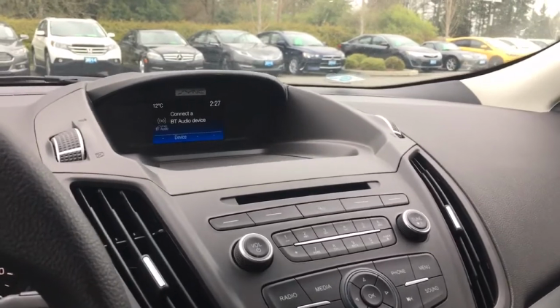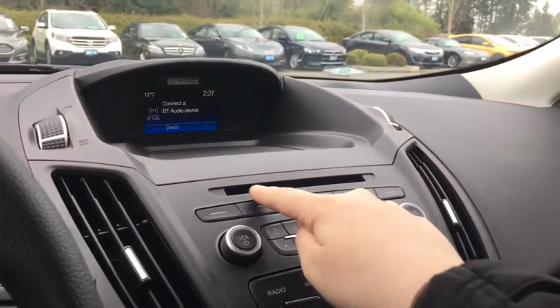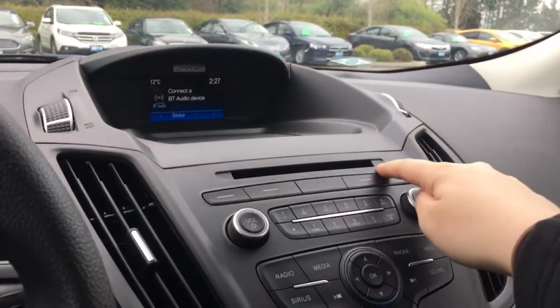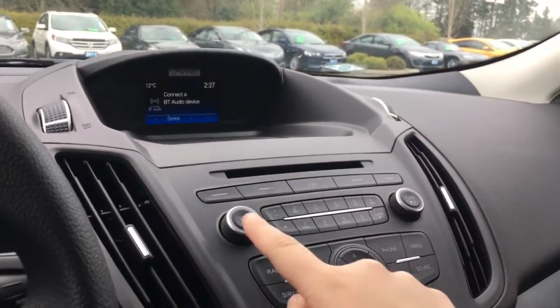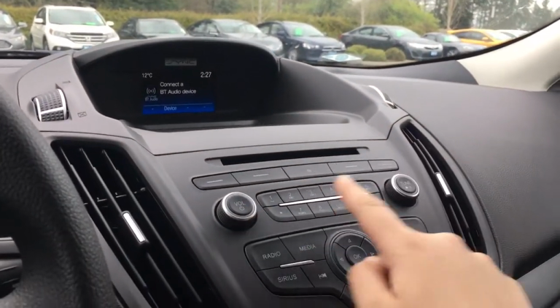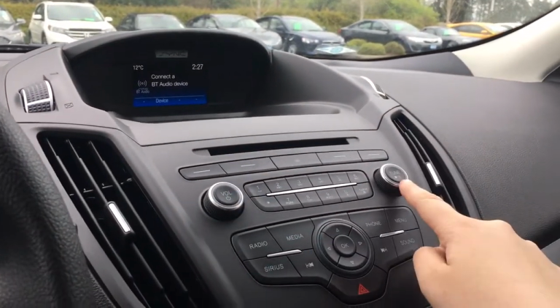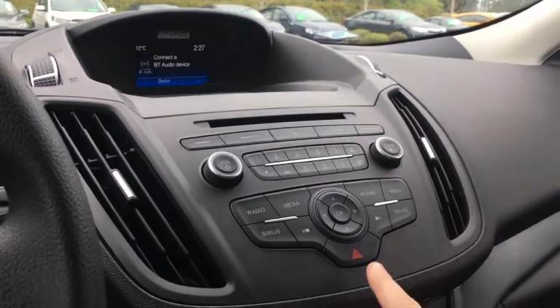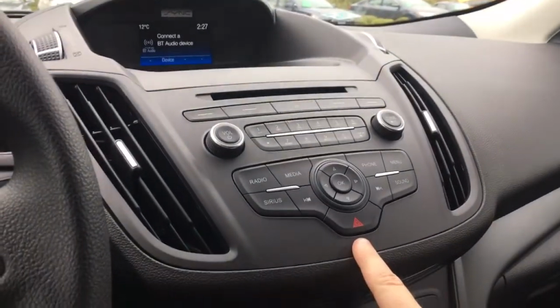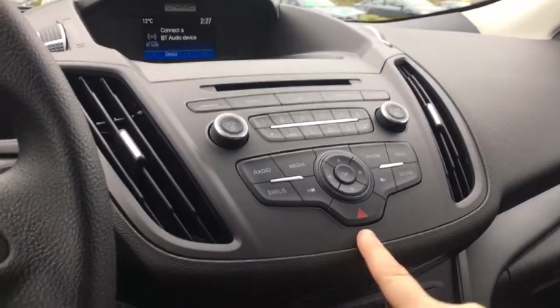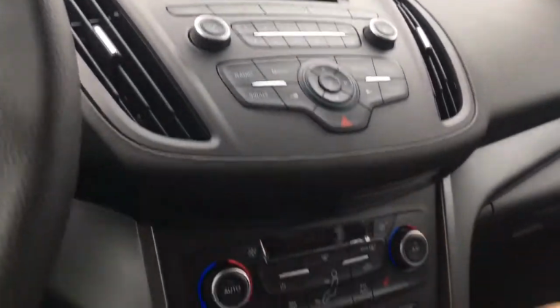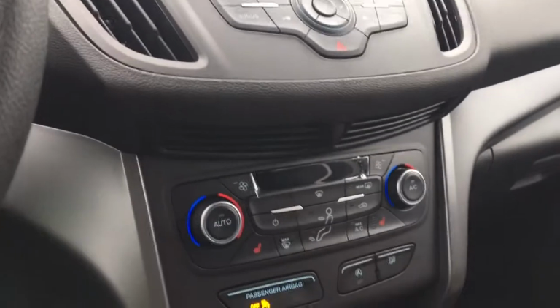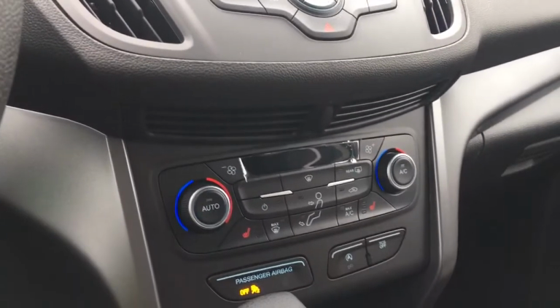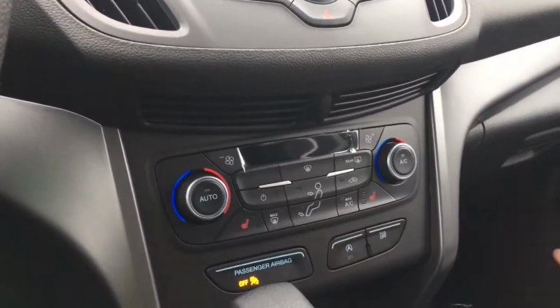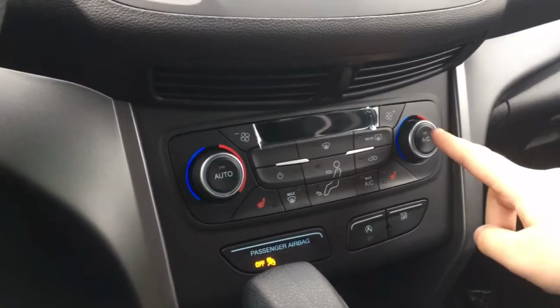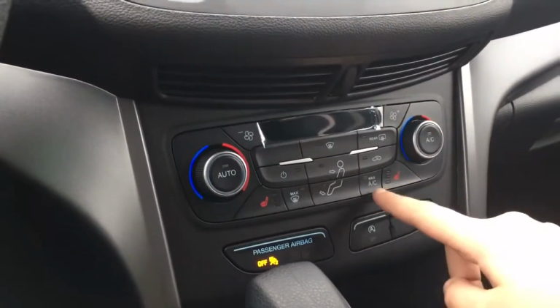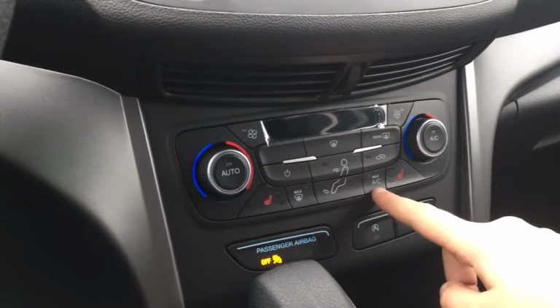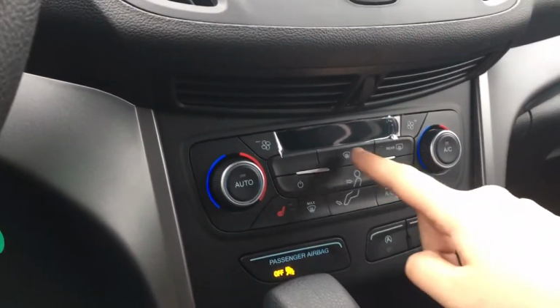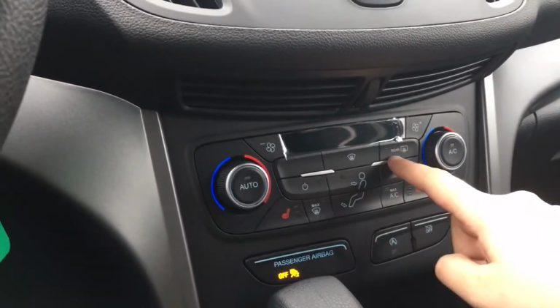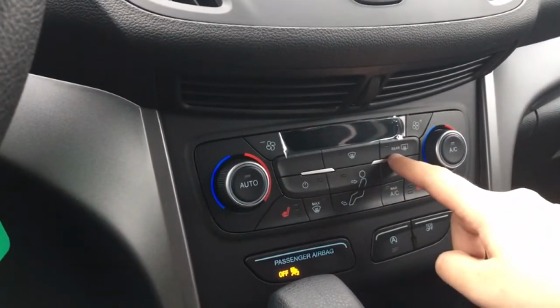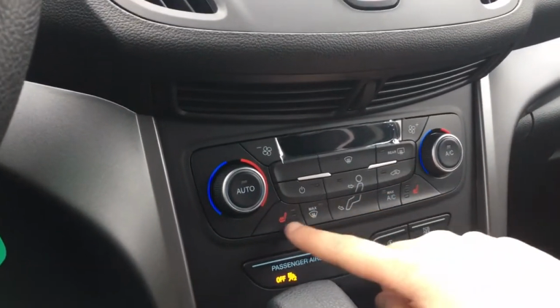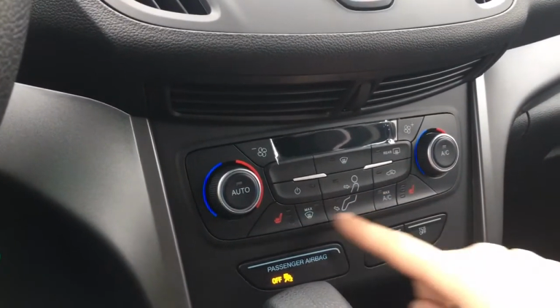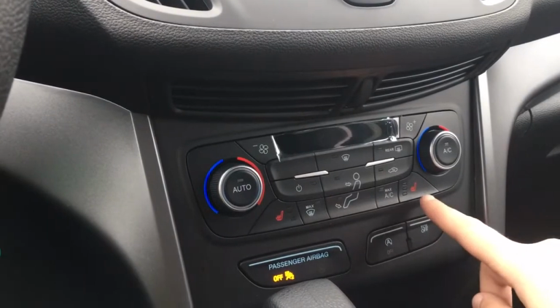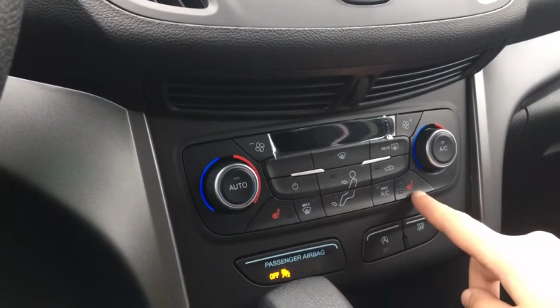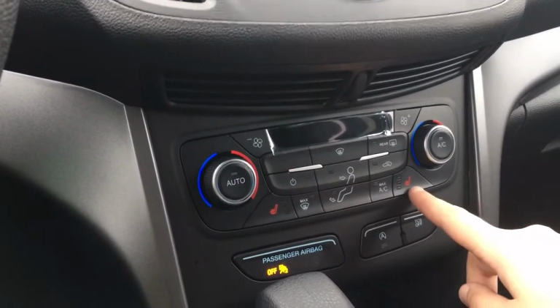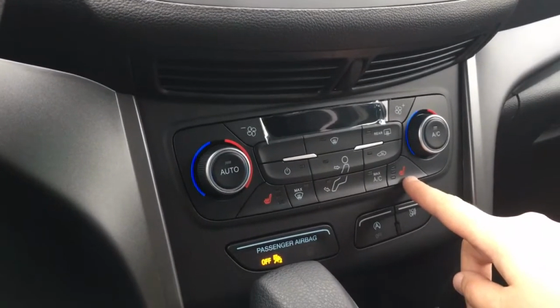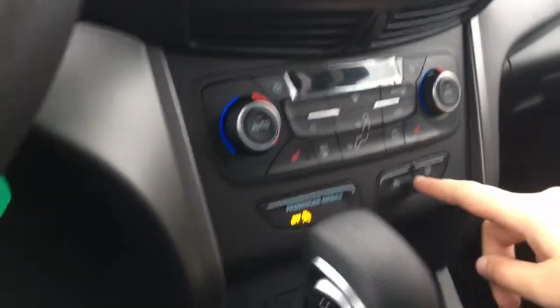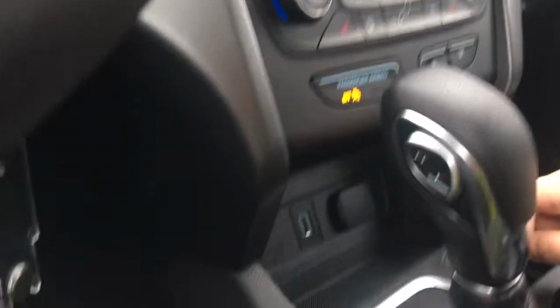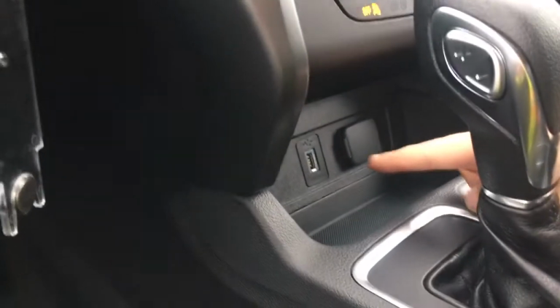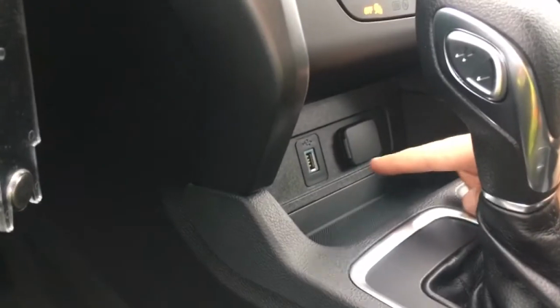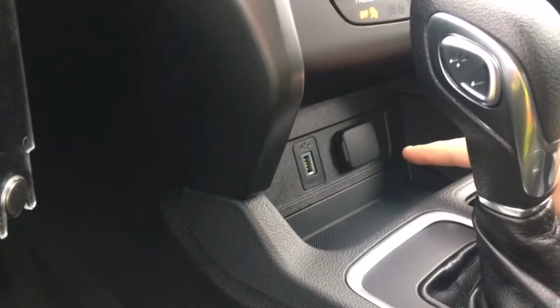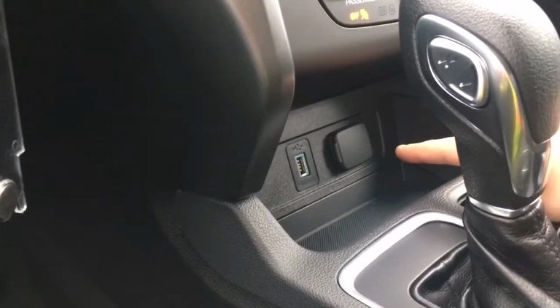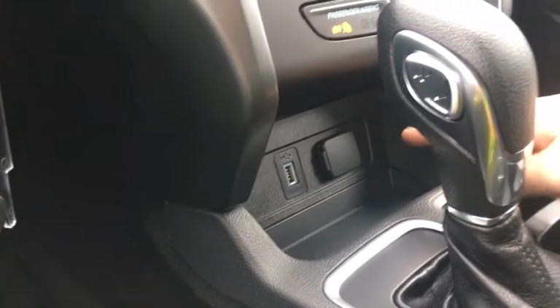Below that you have your CD player as well as volume, tuner, and hazard lights. Below that you have dual climate control with AC and max AC, as well as front and rear defrost. Both driver and passenger enjoy heated seats. Below that there's a USB outlet as well as a 12 volt outlet.